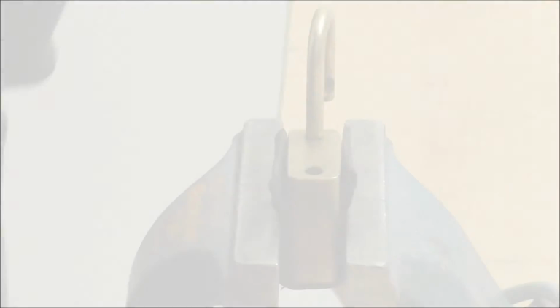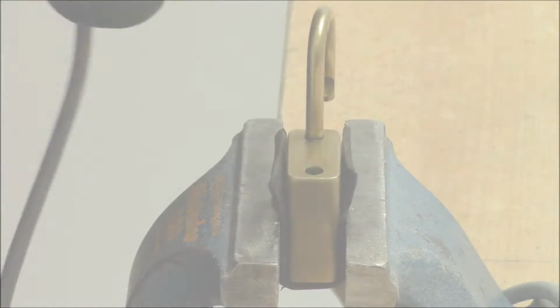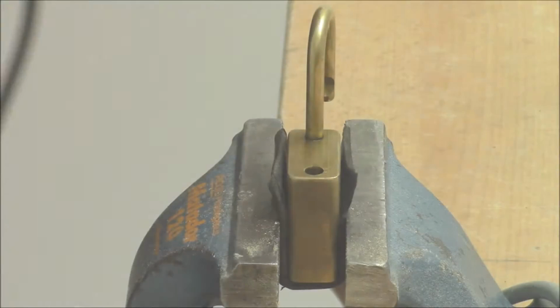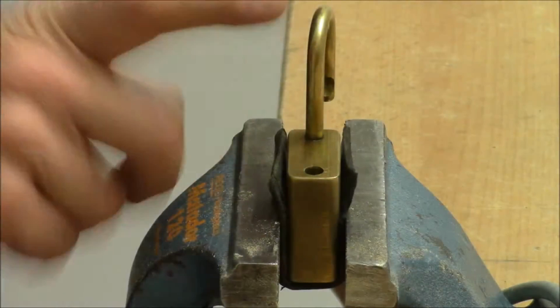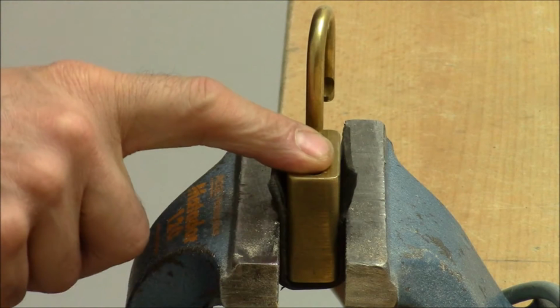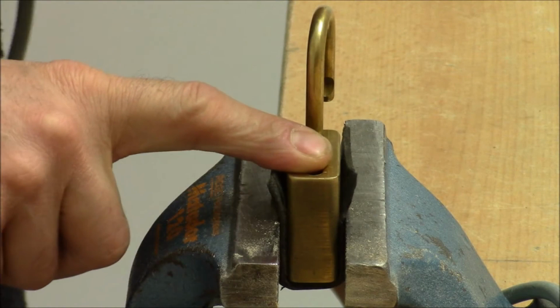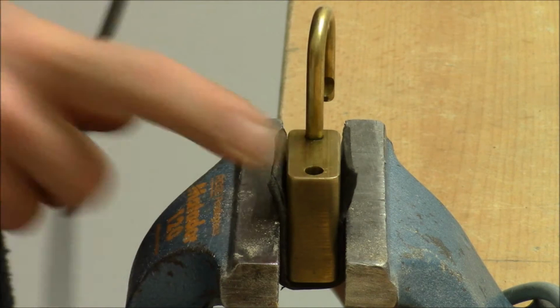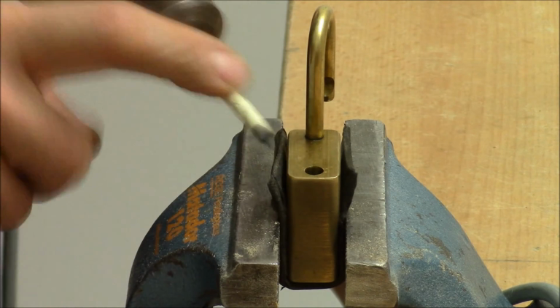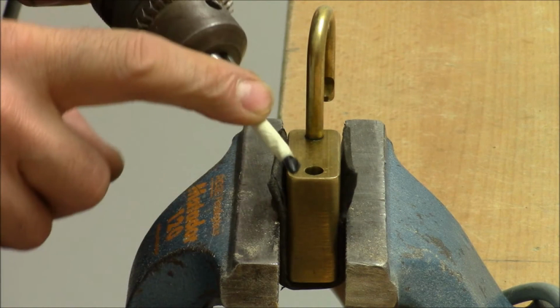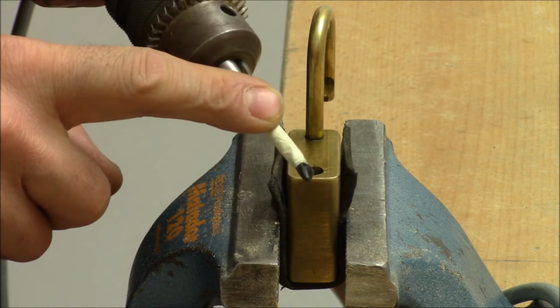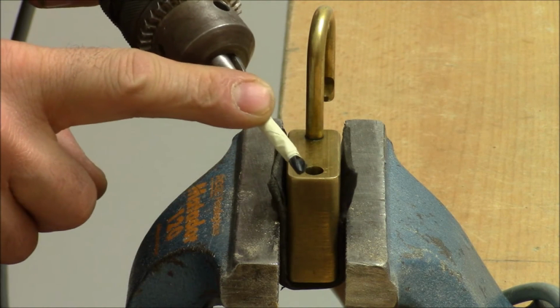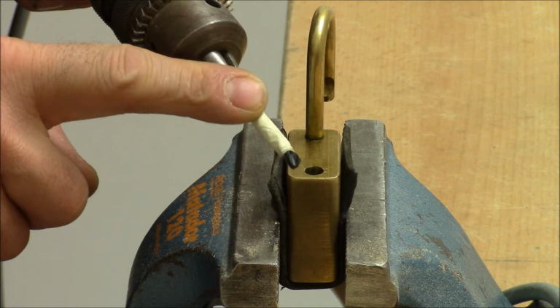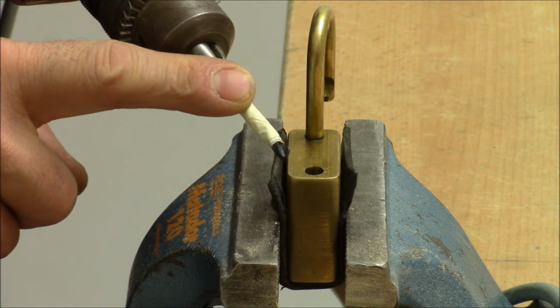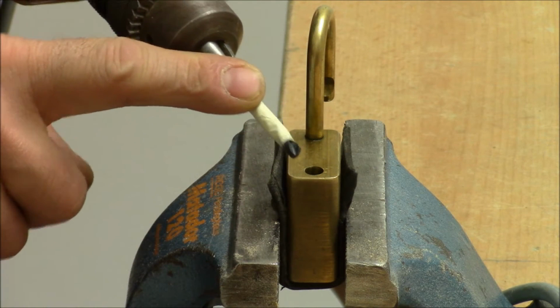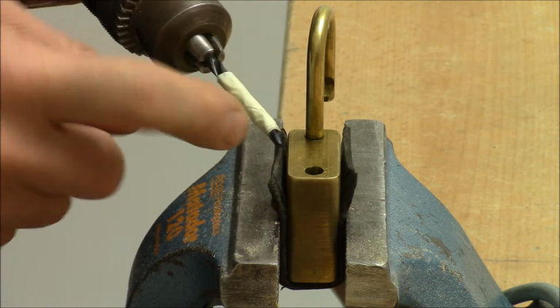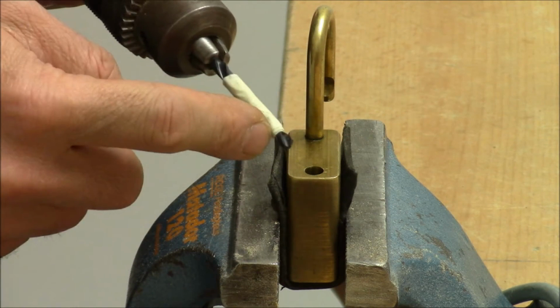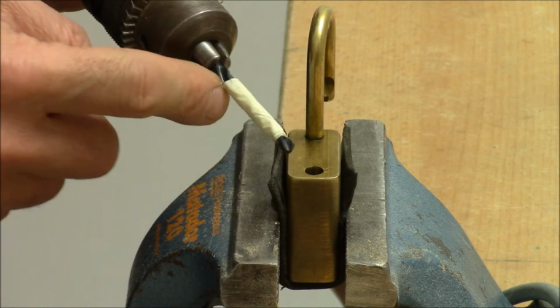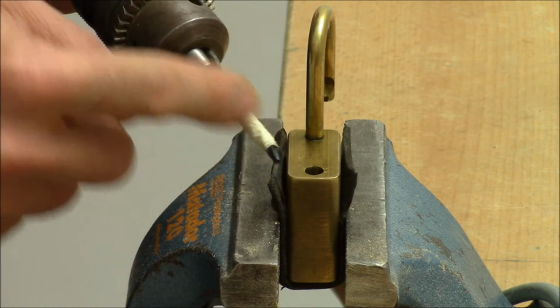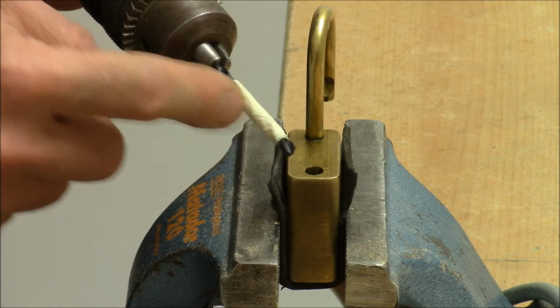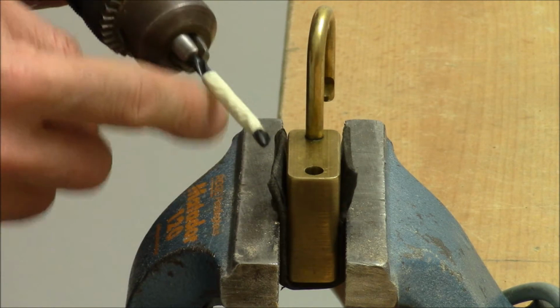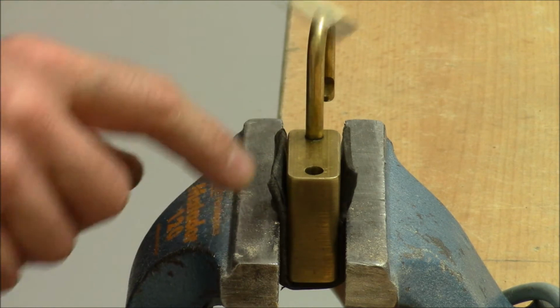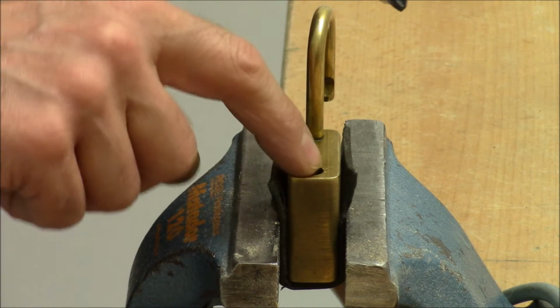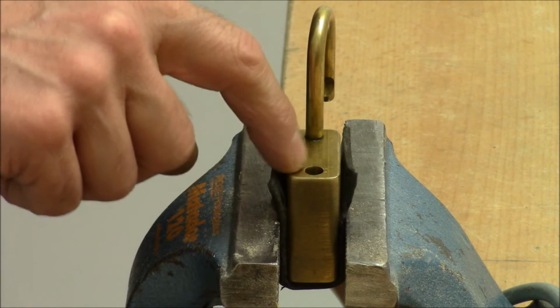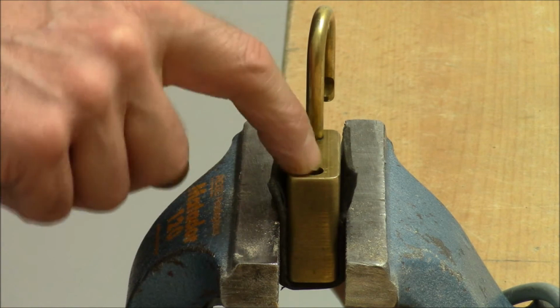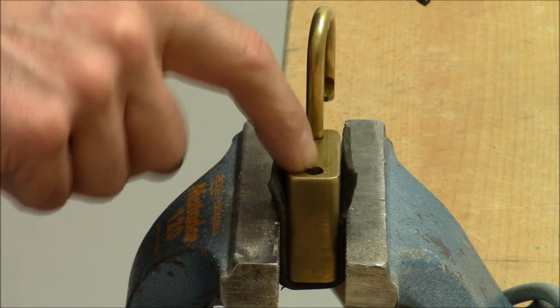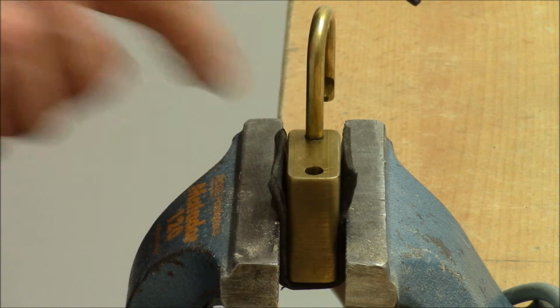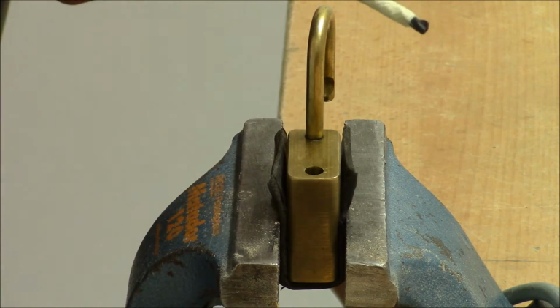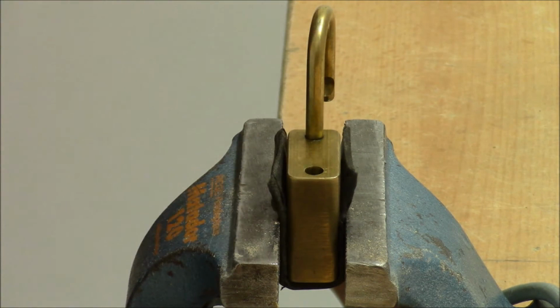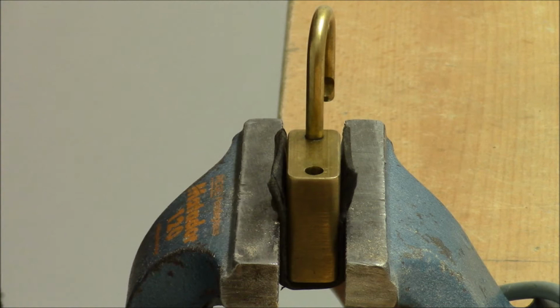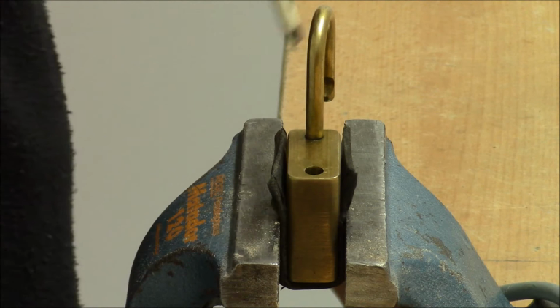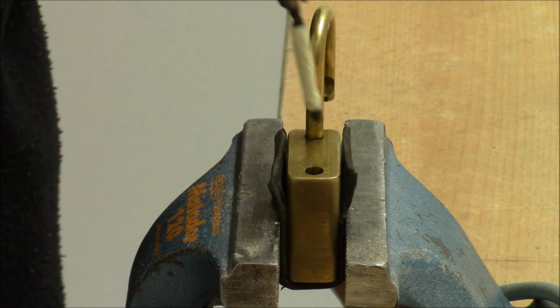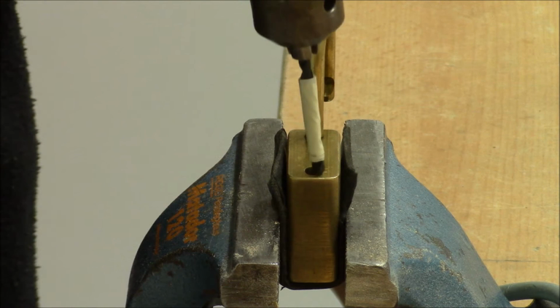Here's the setup: the lock is clamped in the vice and I have a five millimeter drill bit with tape around it because I don't want to damage the chamber. Let's see how that works.